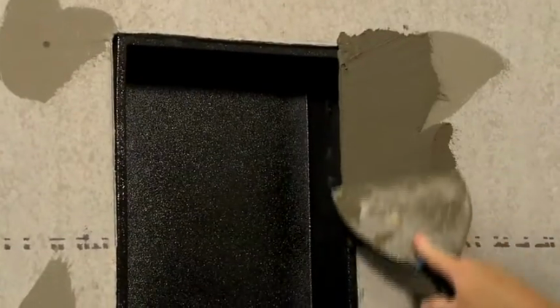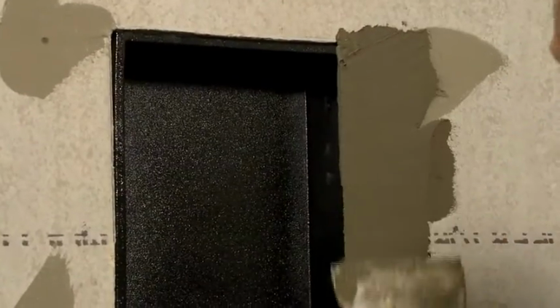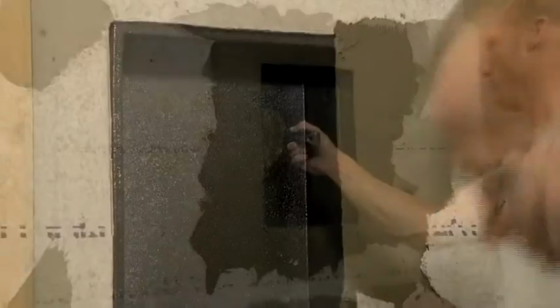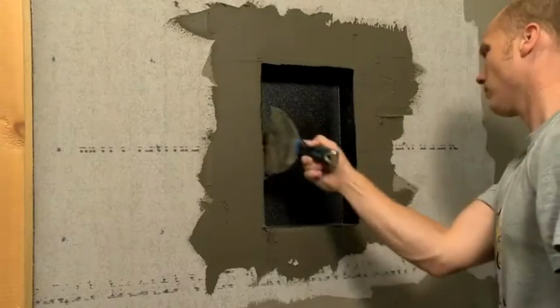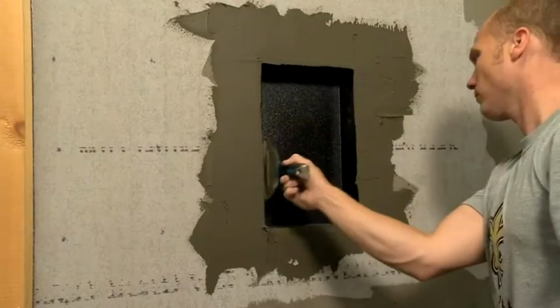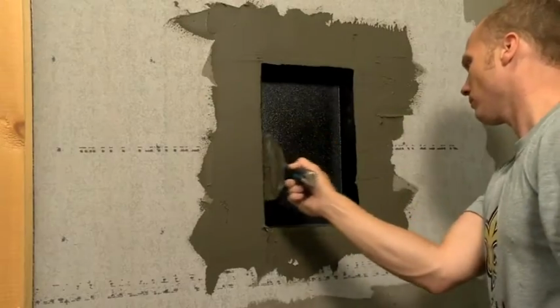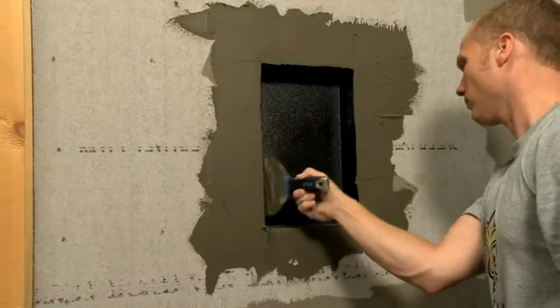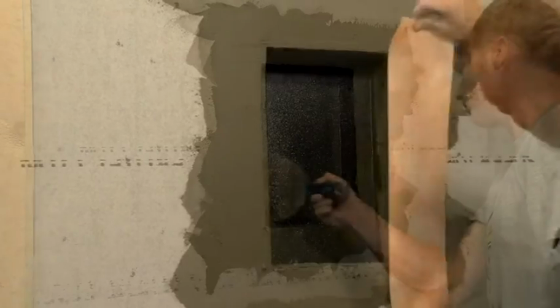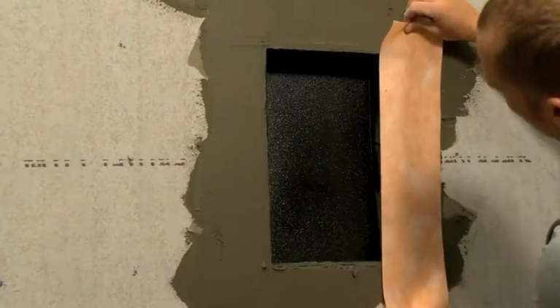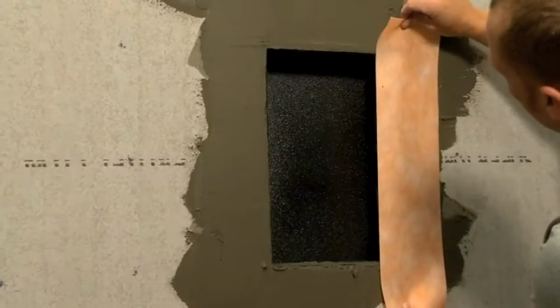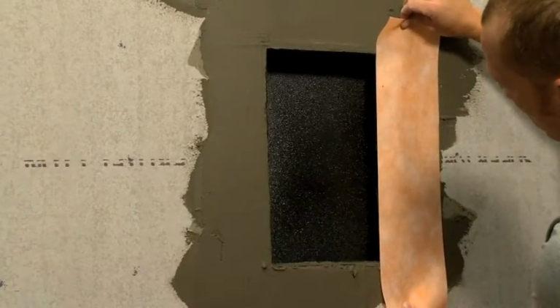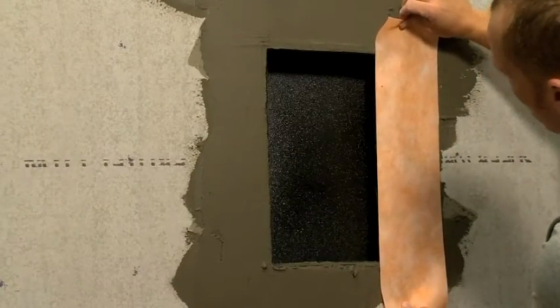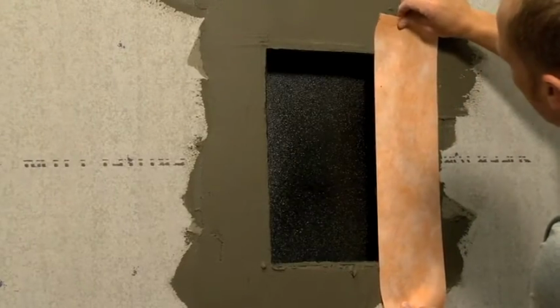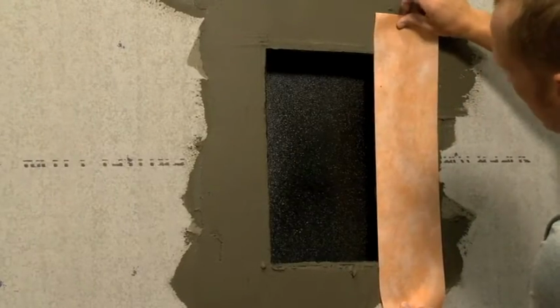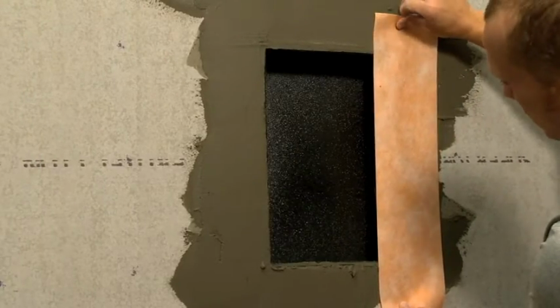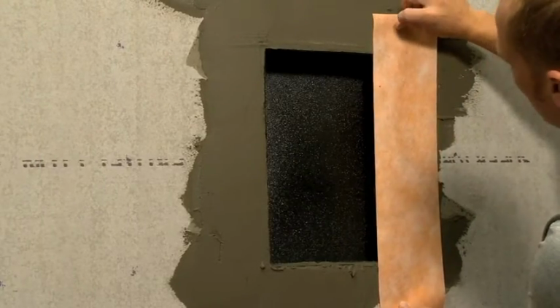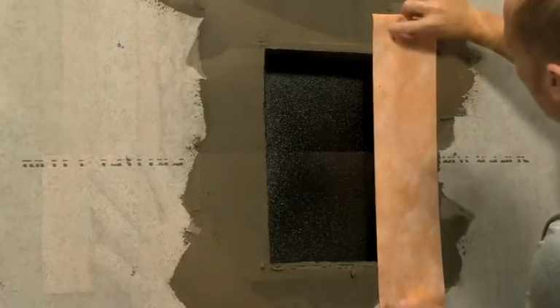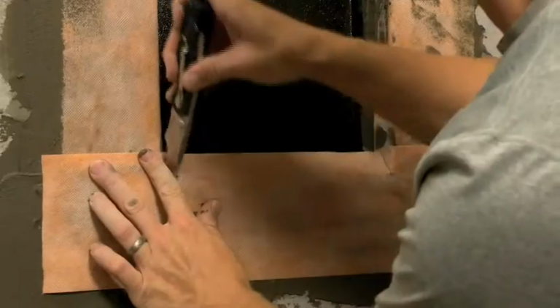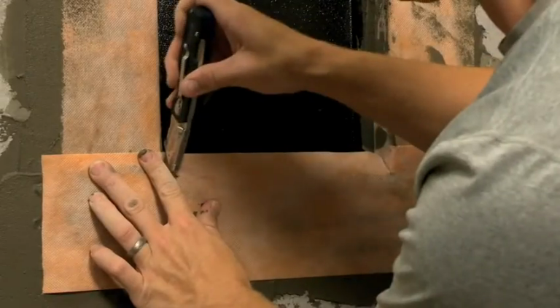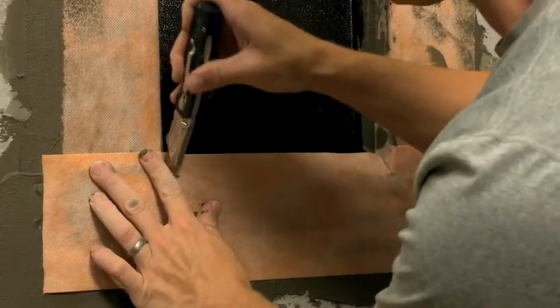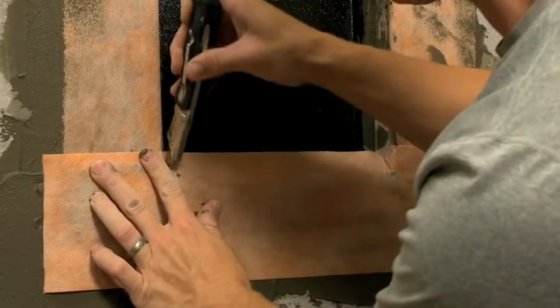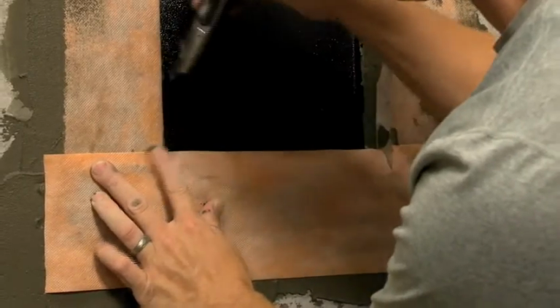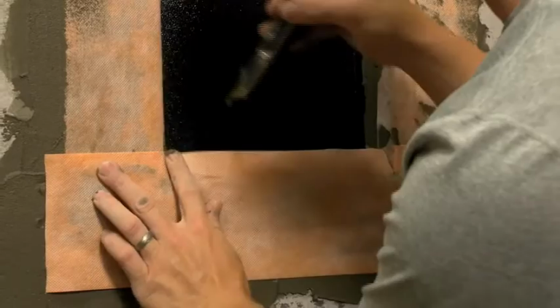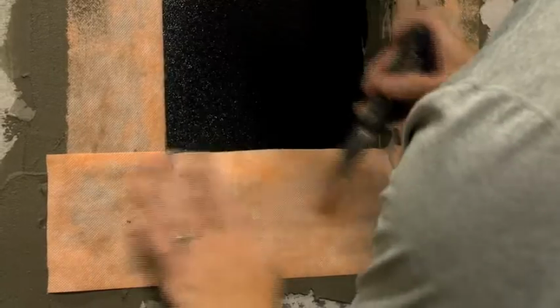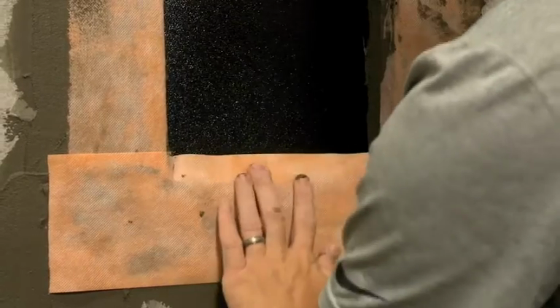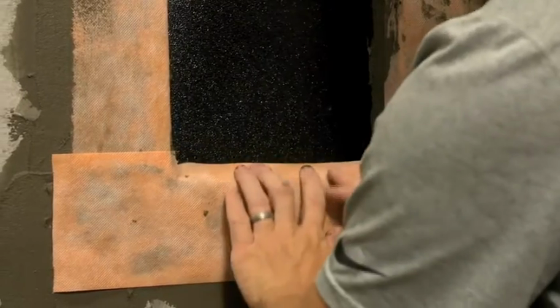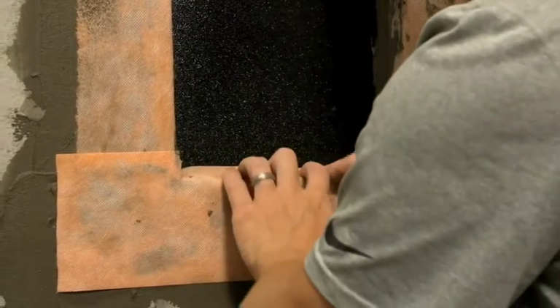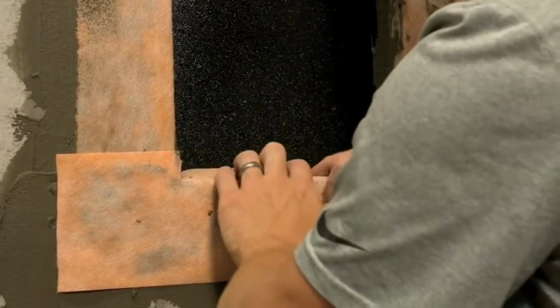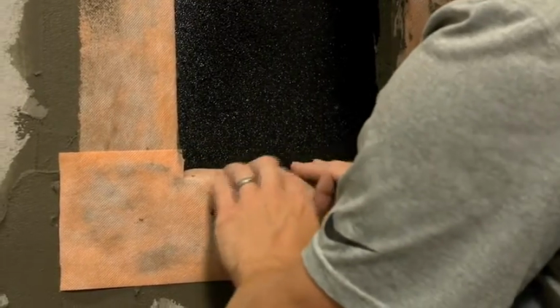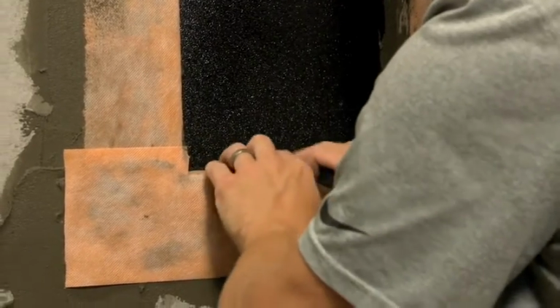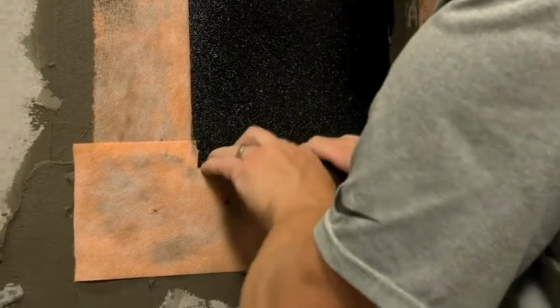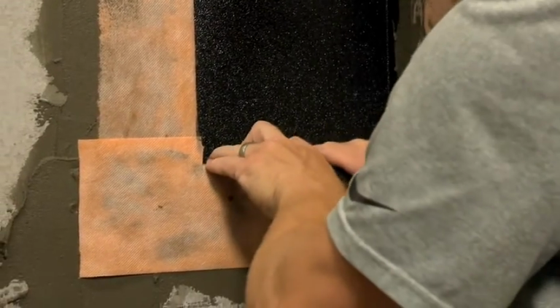Apply your thinset around the niche and apply the tape, letting it lap into the niche one to two inches, cutting the corners so it can lap inside the niche.